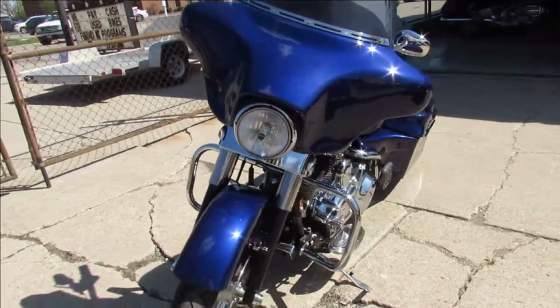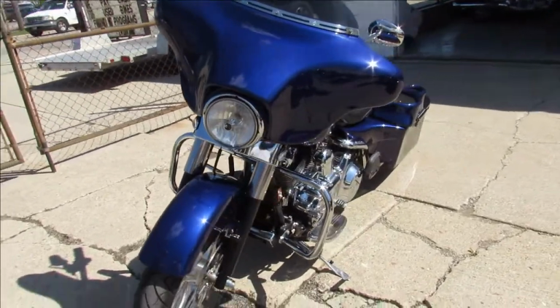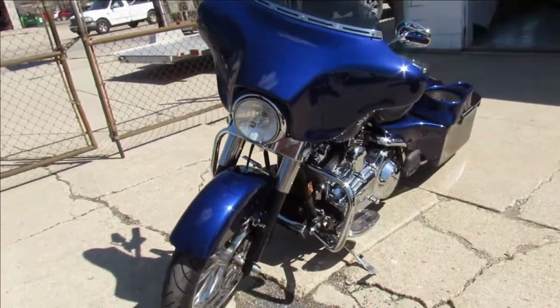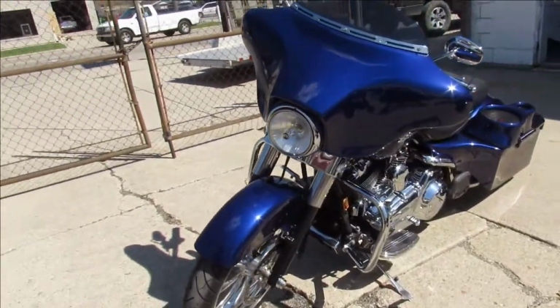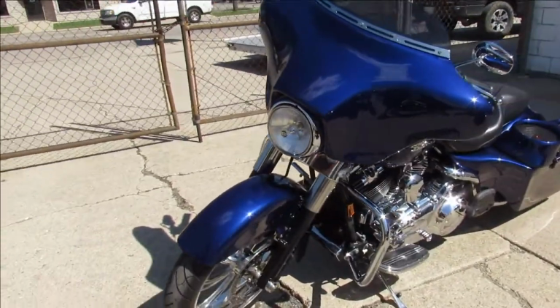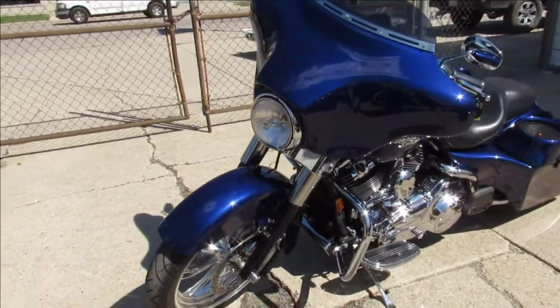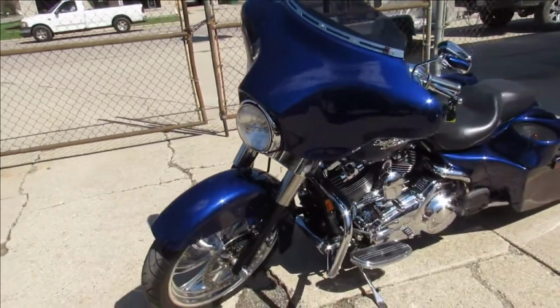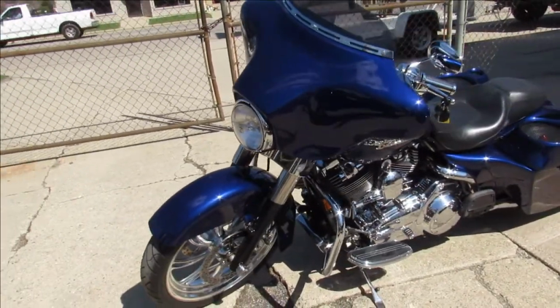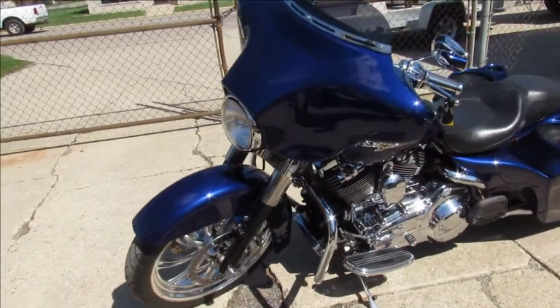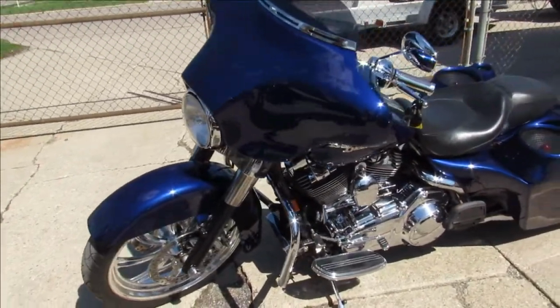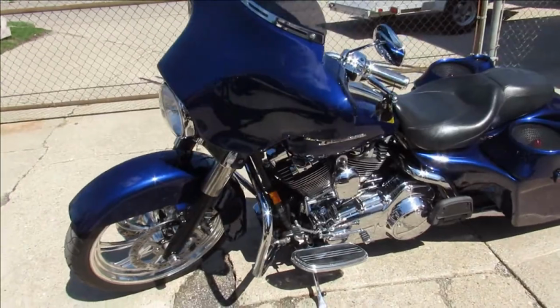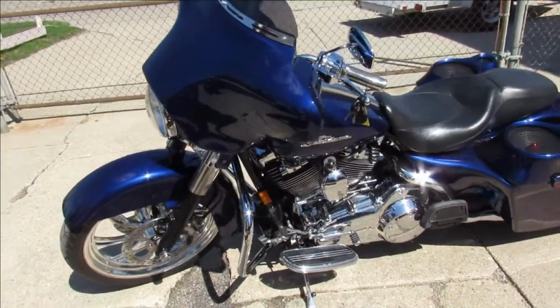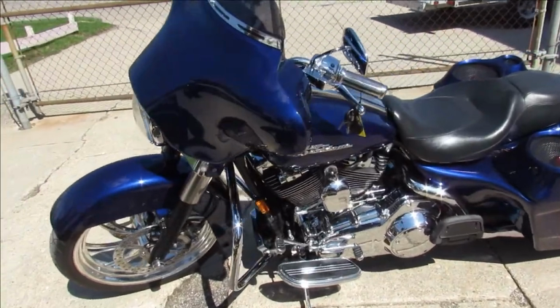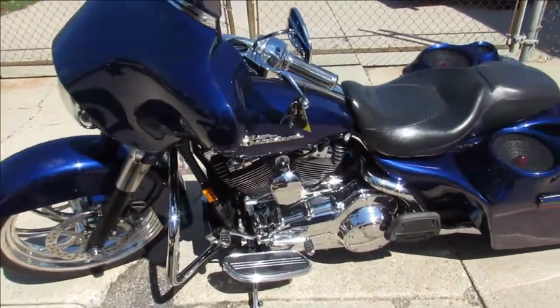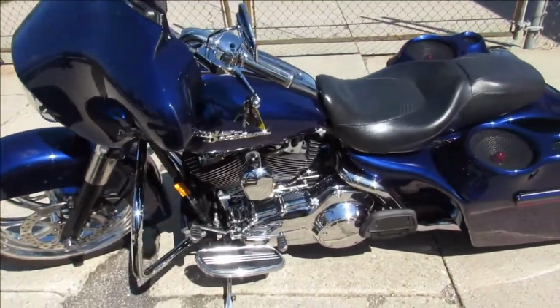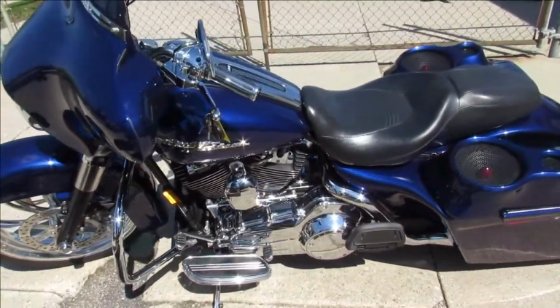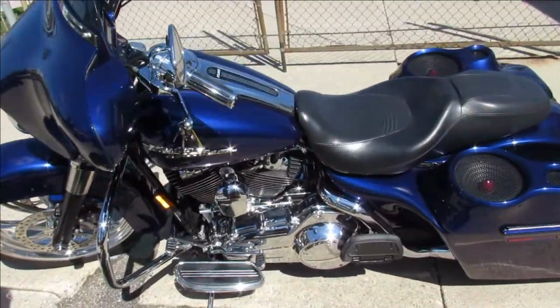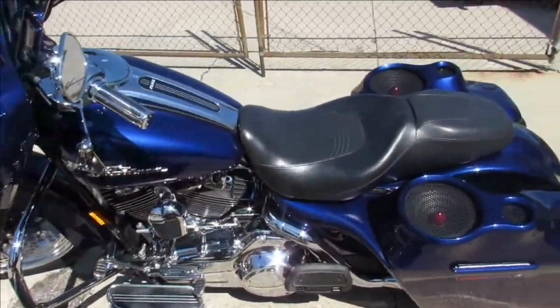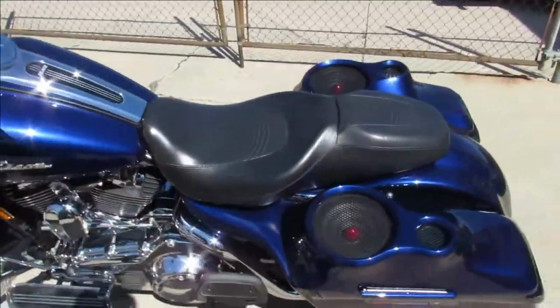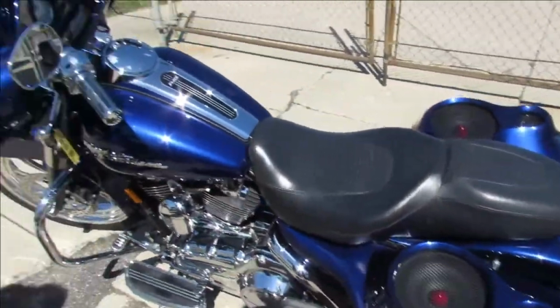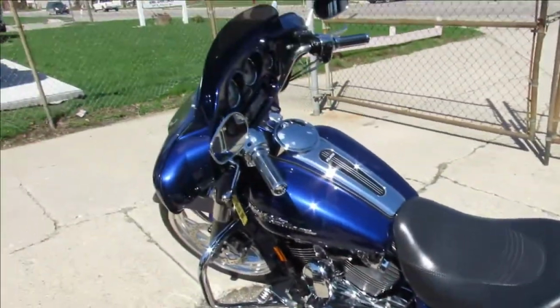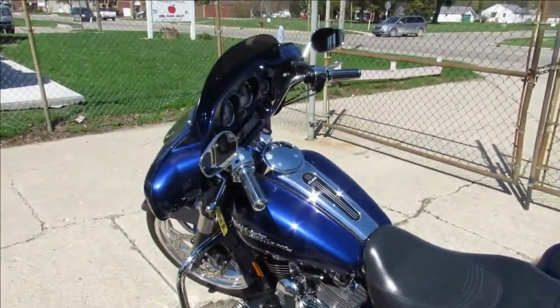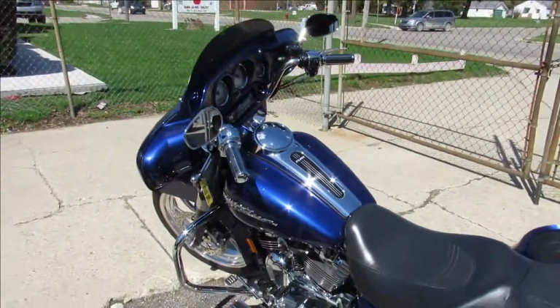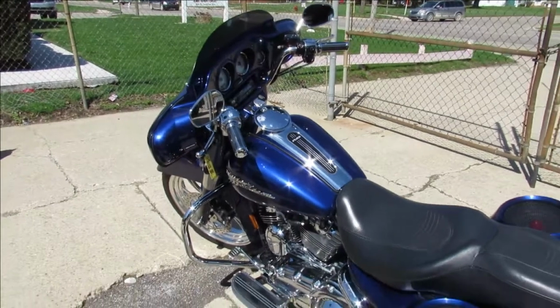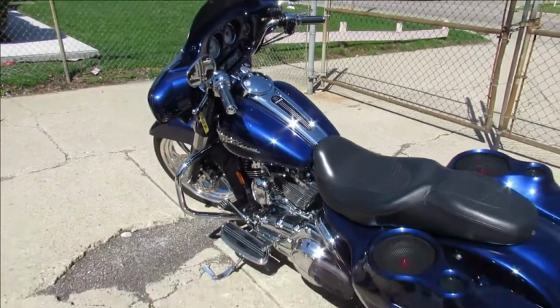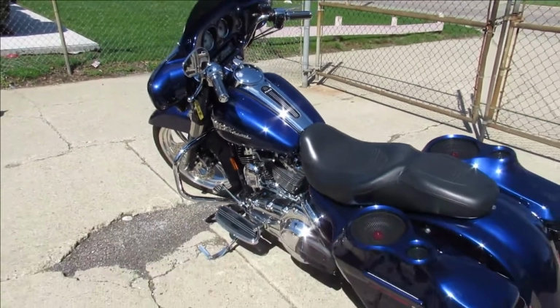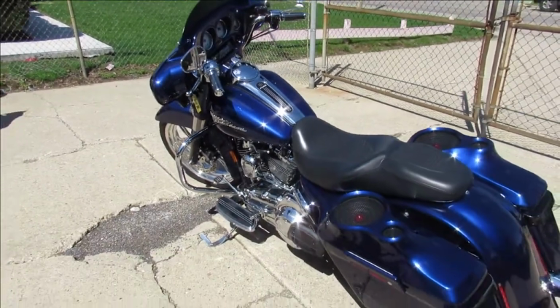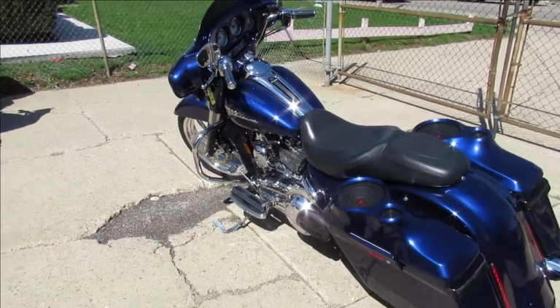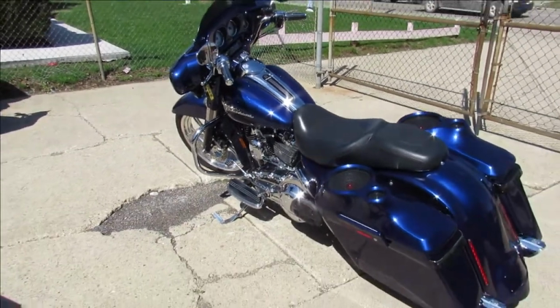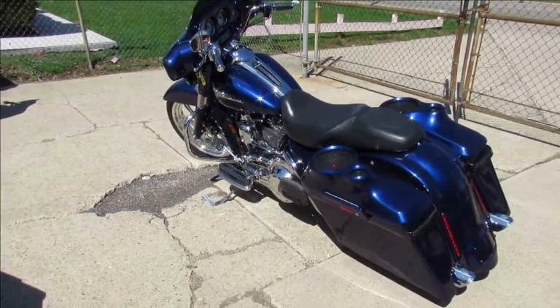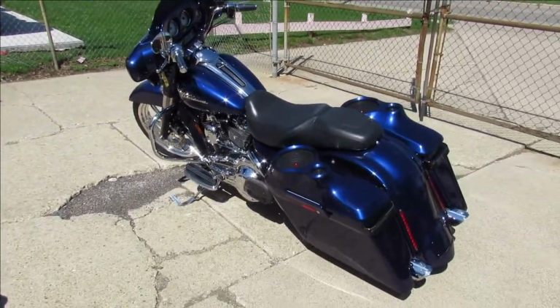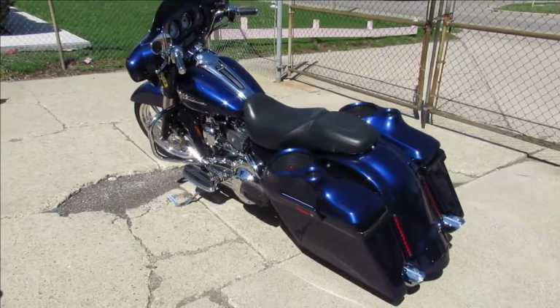Over $30,000 invested in building this bike. Turn heads wherever you go — this is a lot of bike for the money. Beautiful 2007 Harley Davidson Street Glide, done right, loaded up with all the goodies.